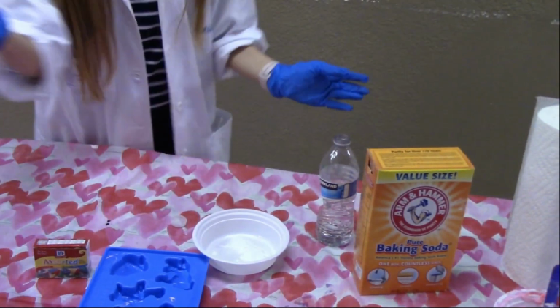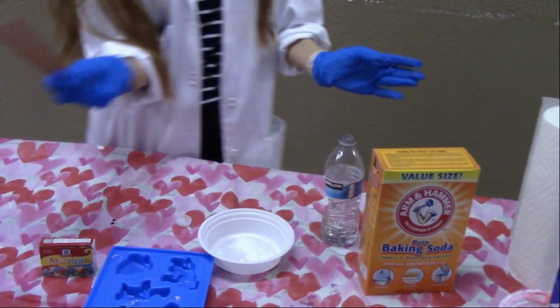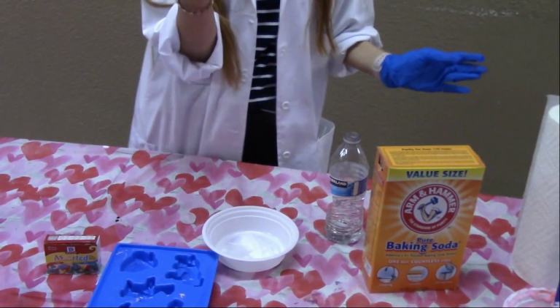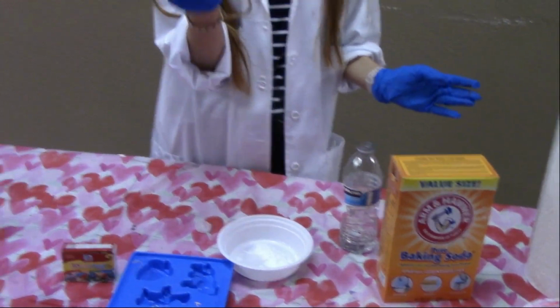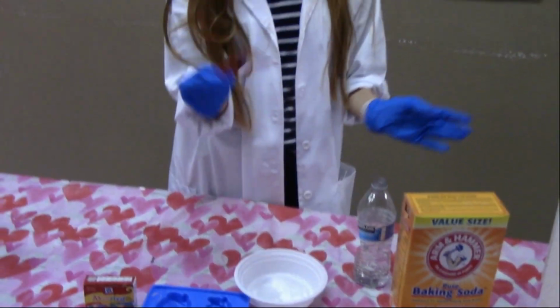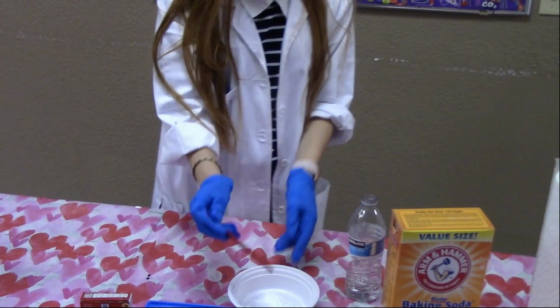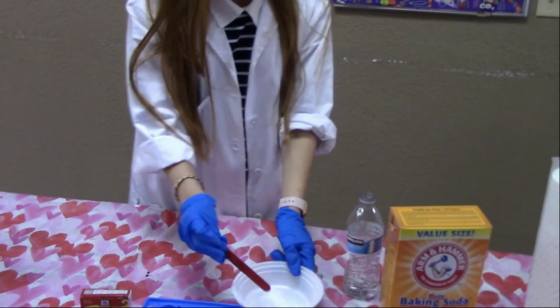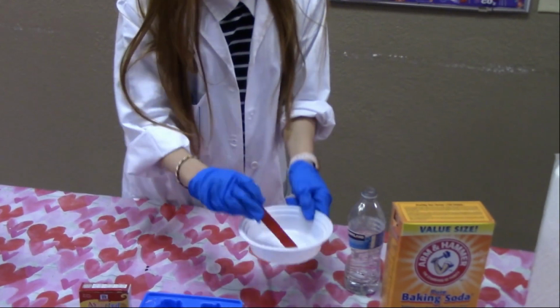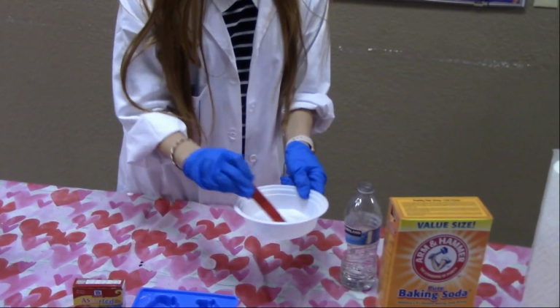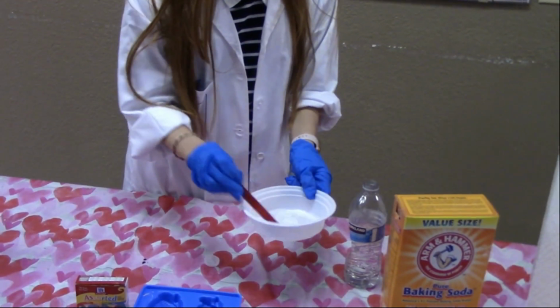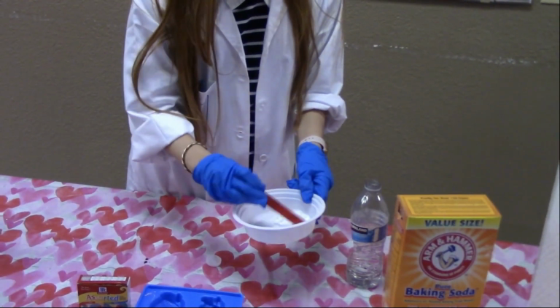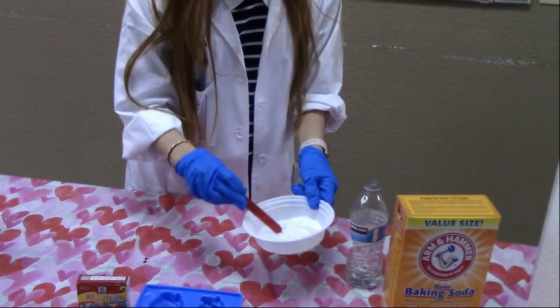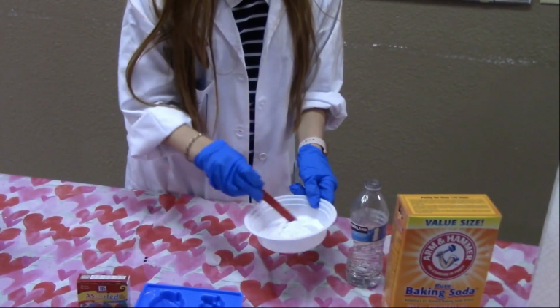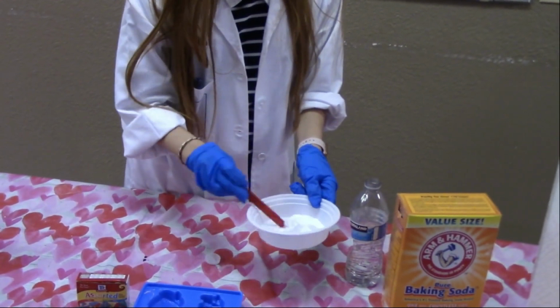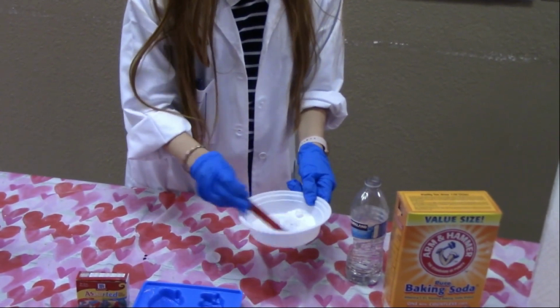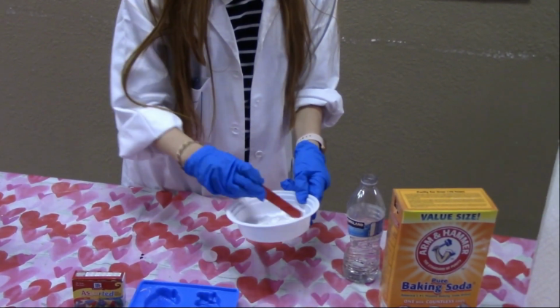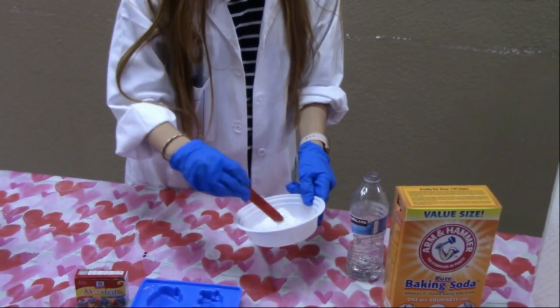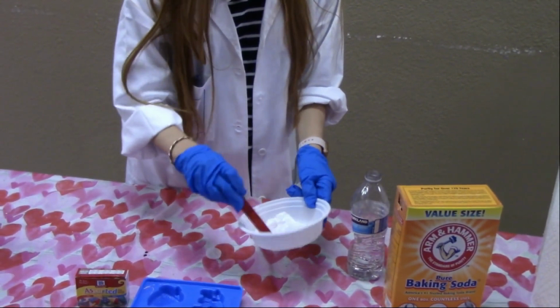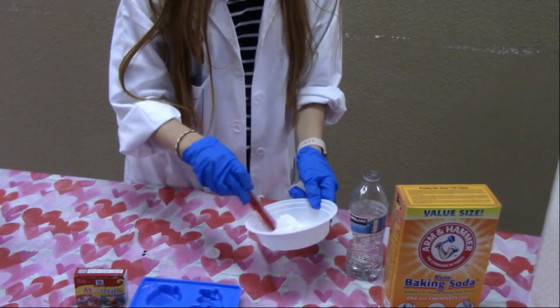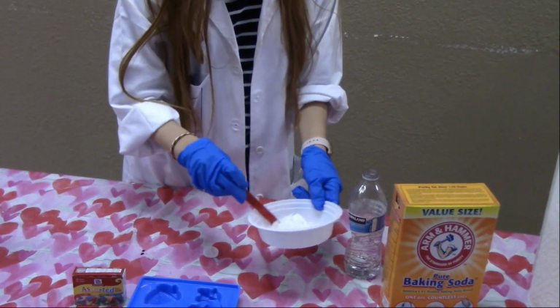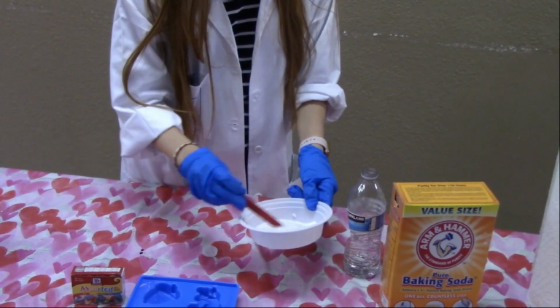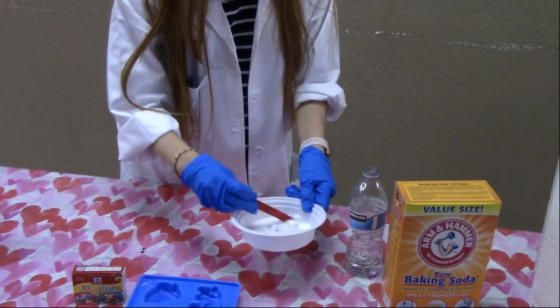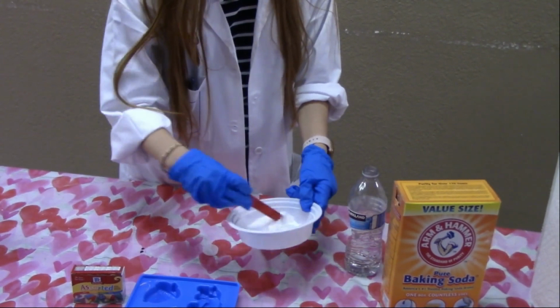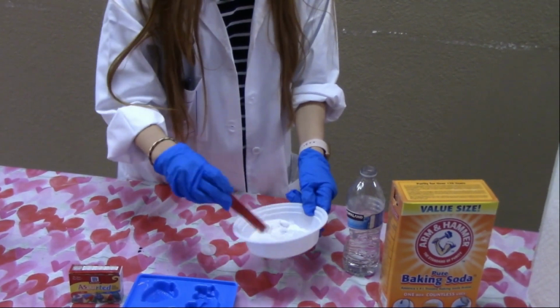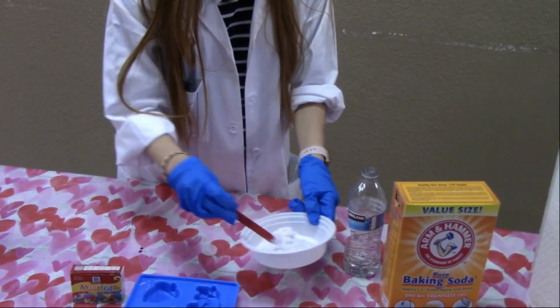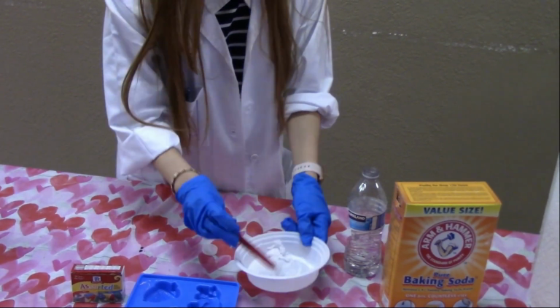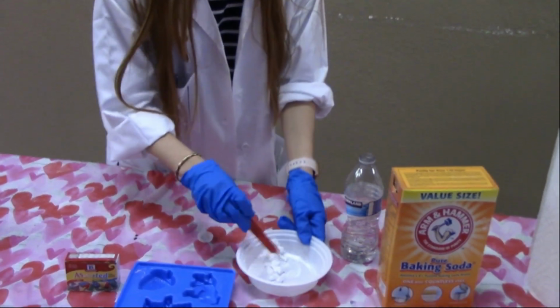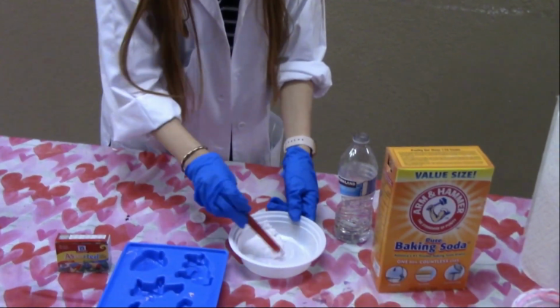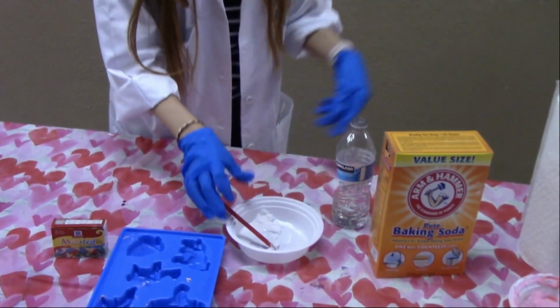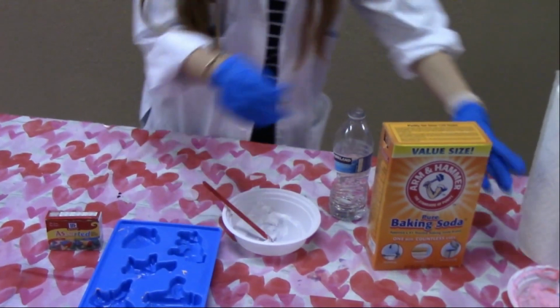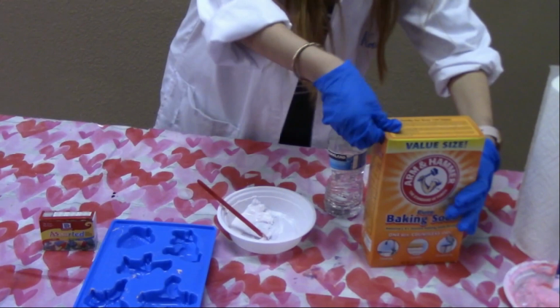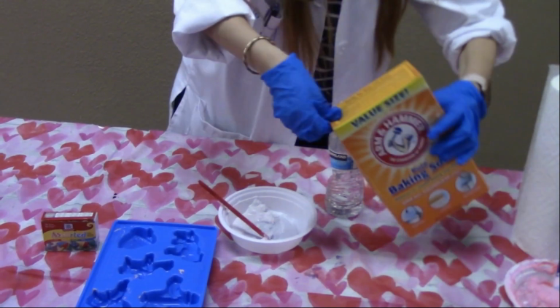And then you also need a stirring stick — I forgot. So I'm going to stir this and make some paste. I think I might need to add more because that's too little.